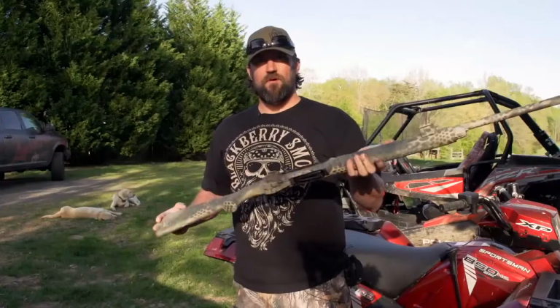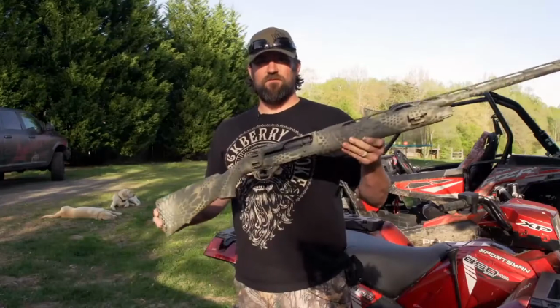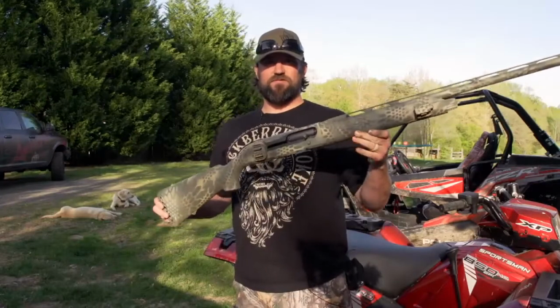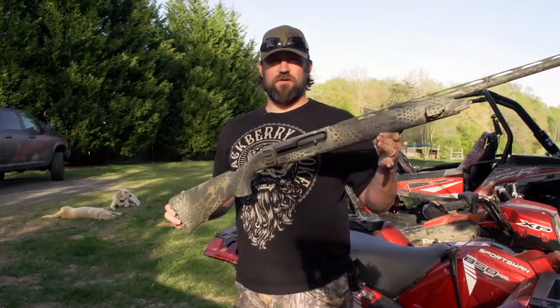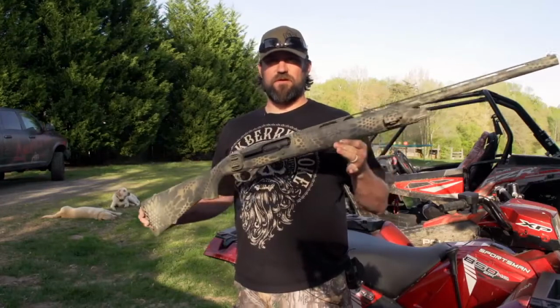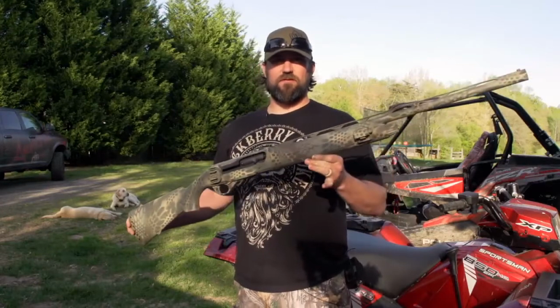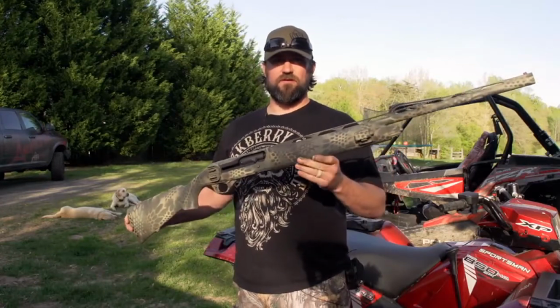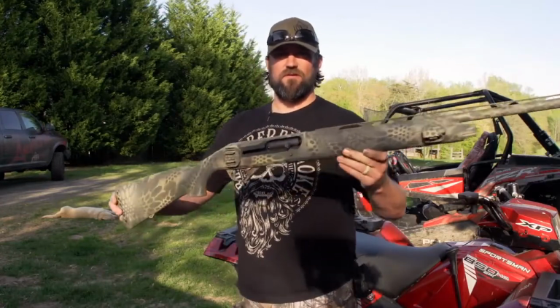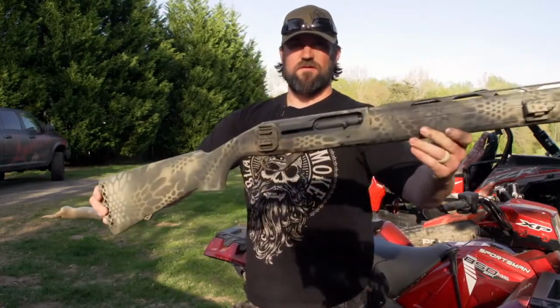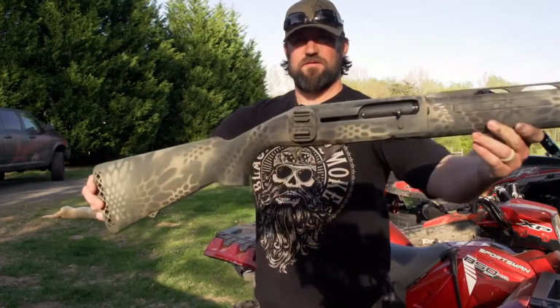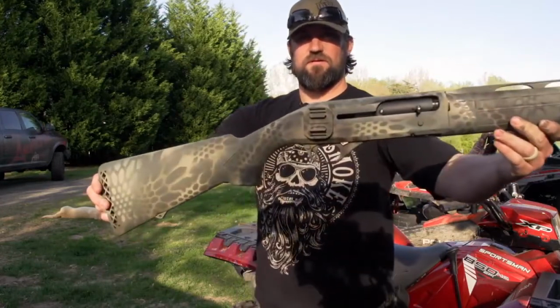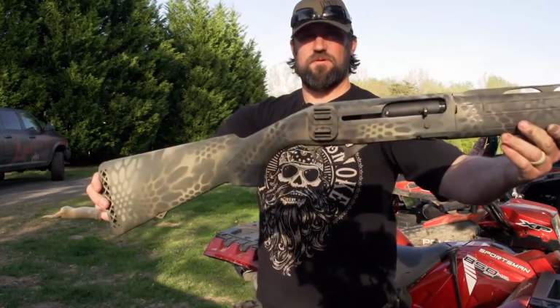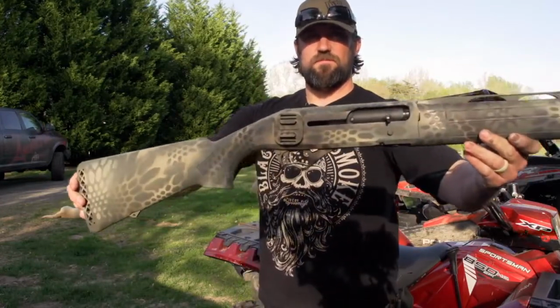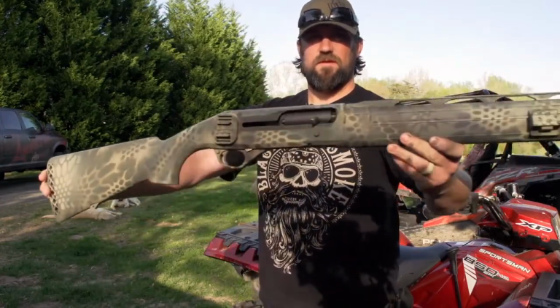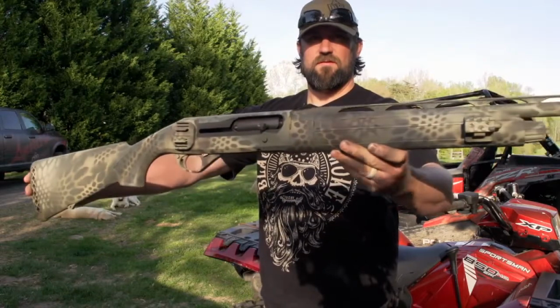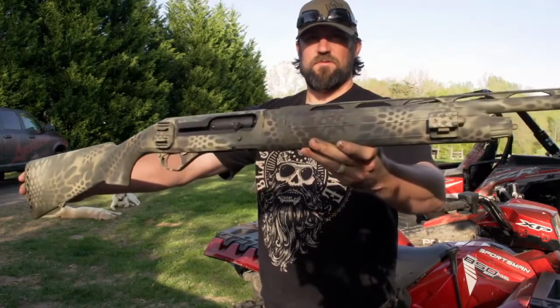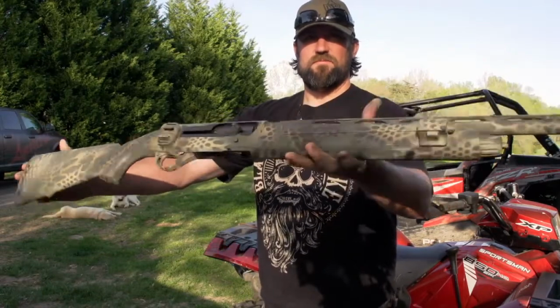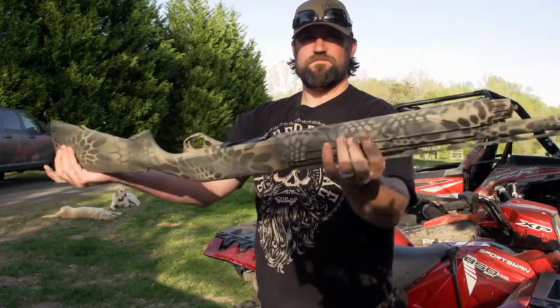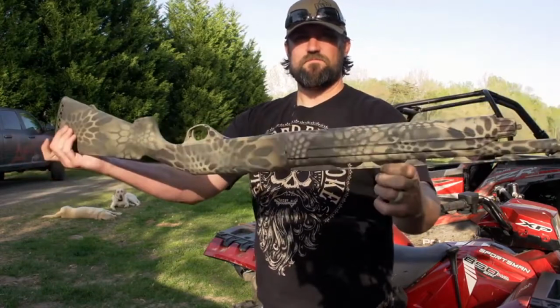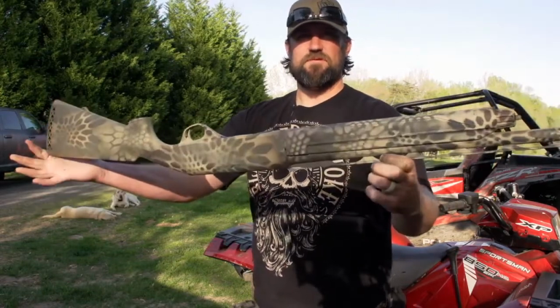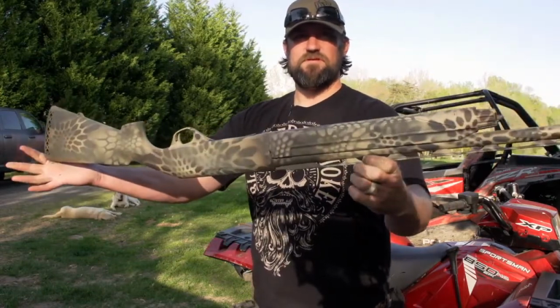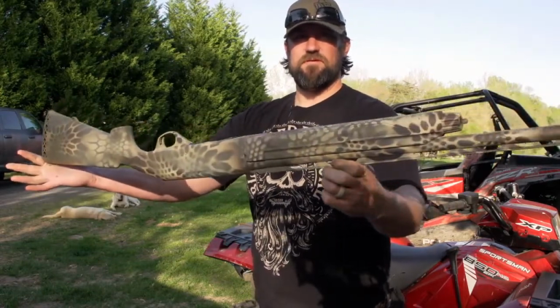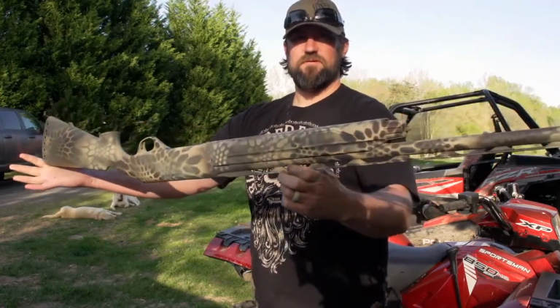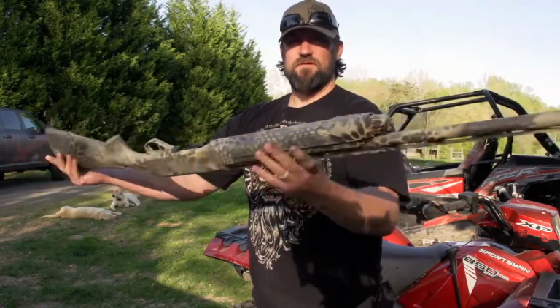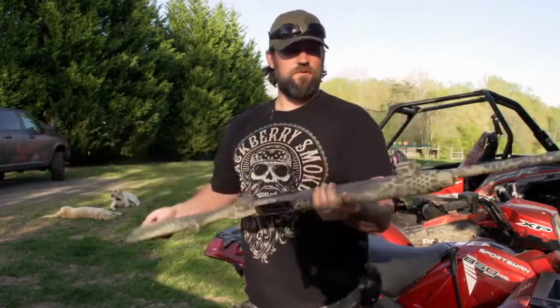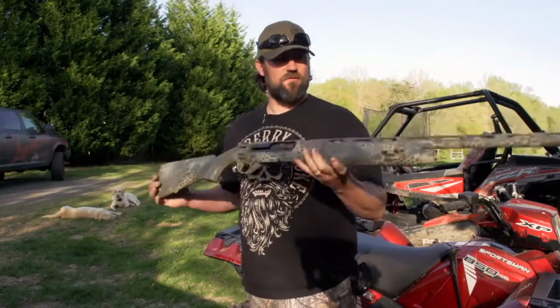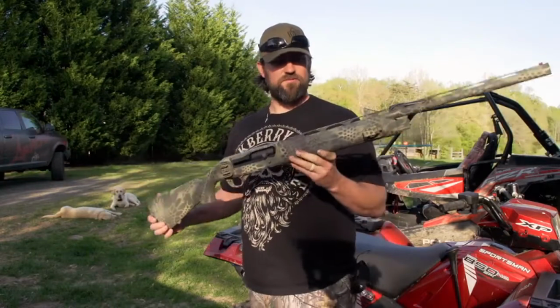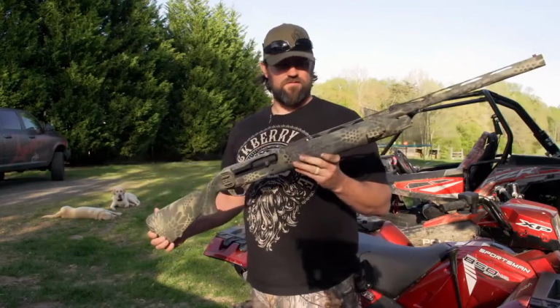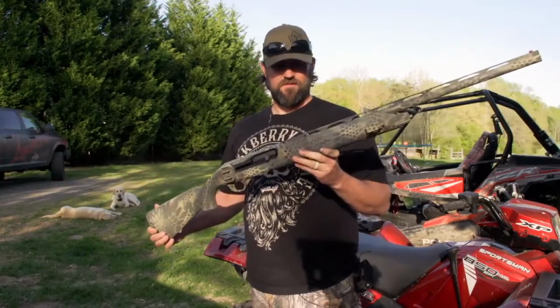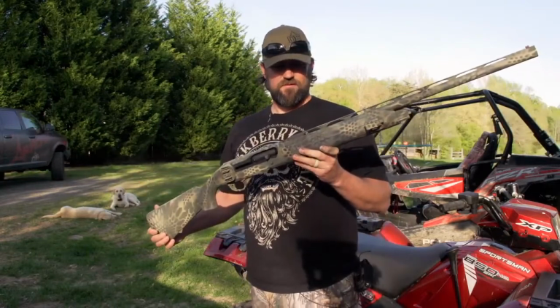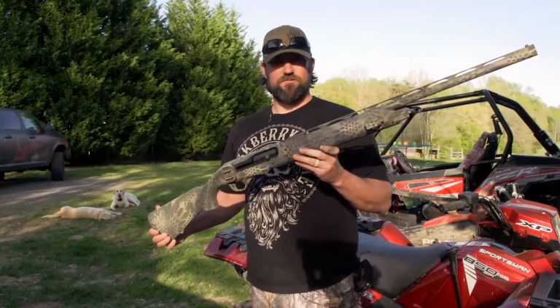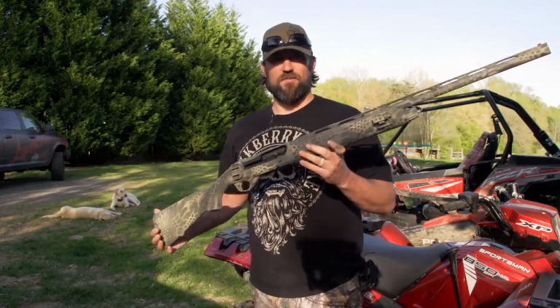I hope you all like the video. There's the finished product right there and I think it turned out pretty good. Just an easy way to camo up your gun, real inexpensive. So try it out, man.